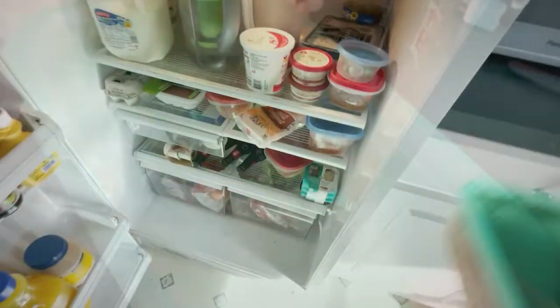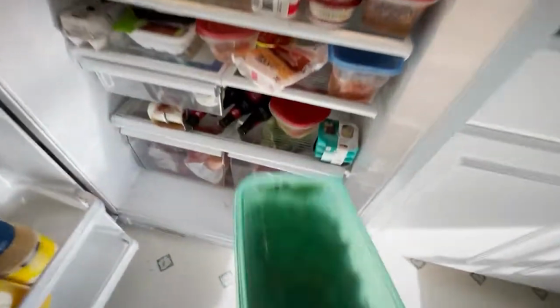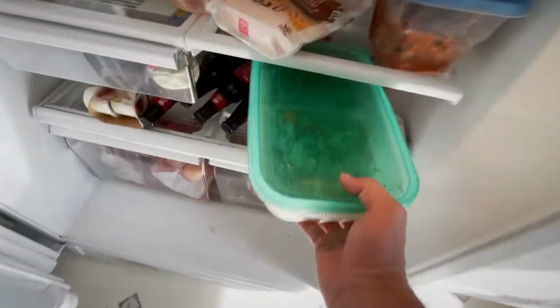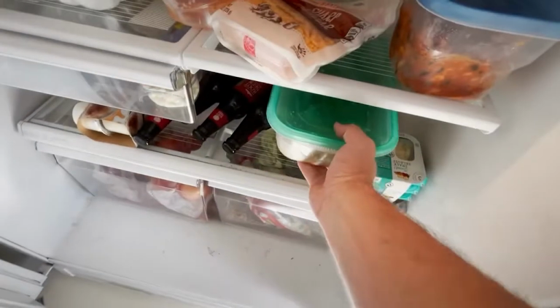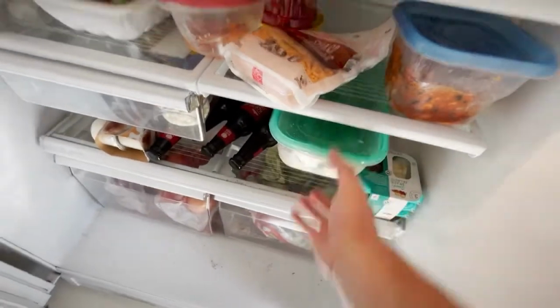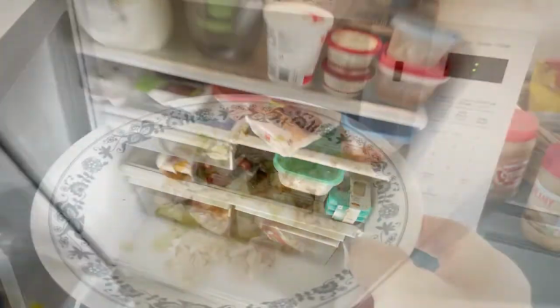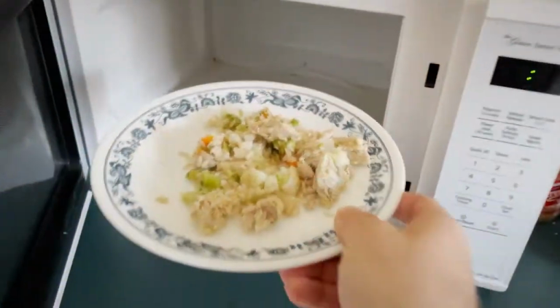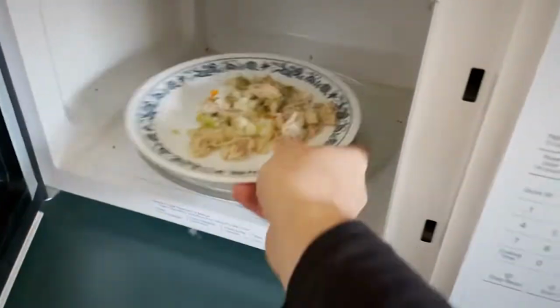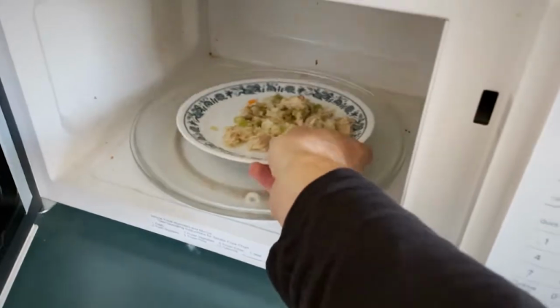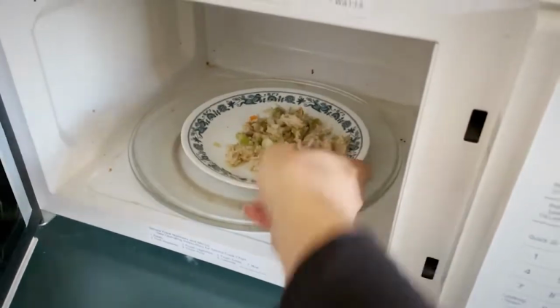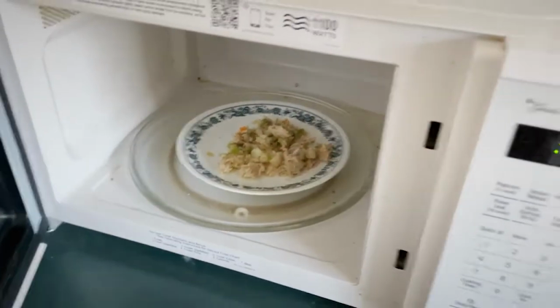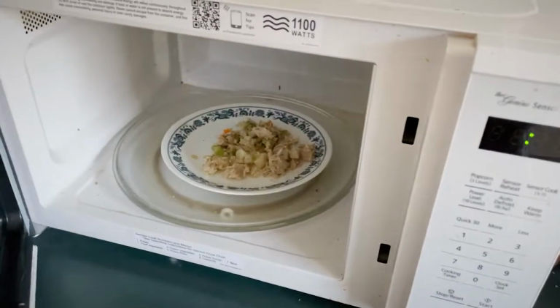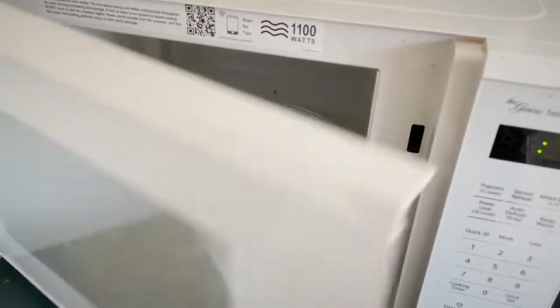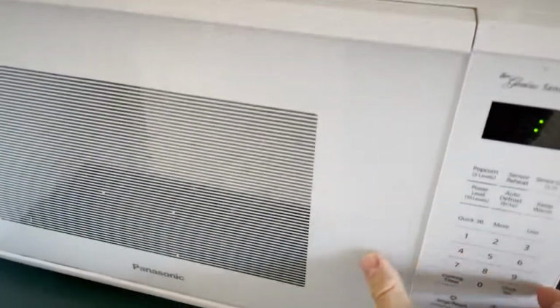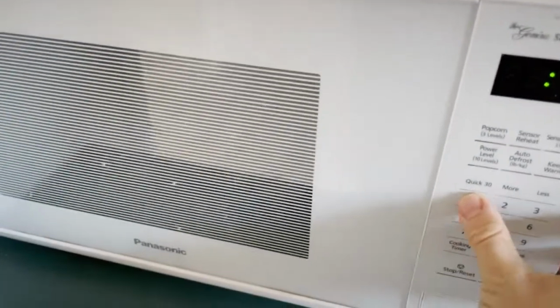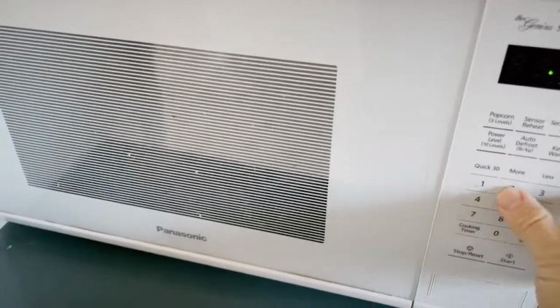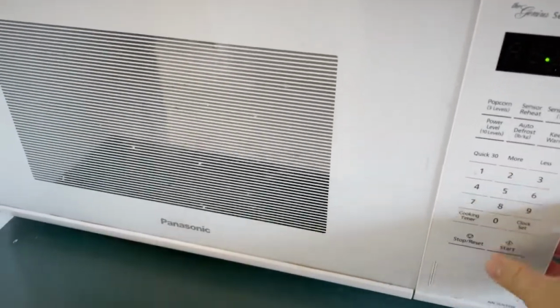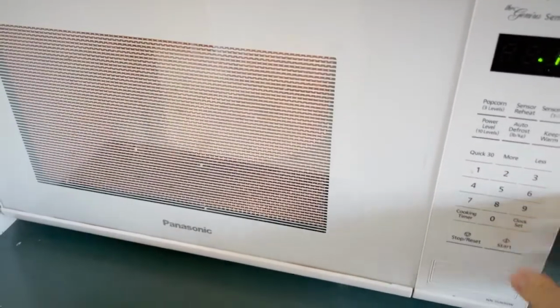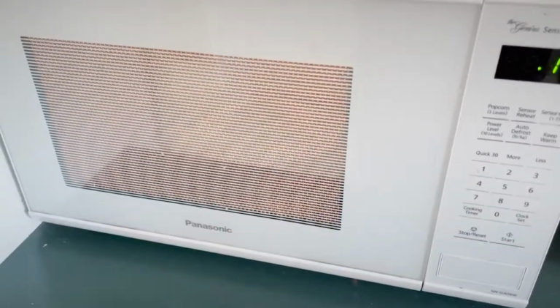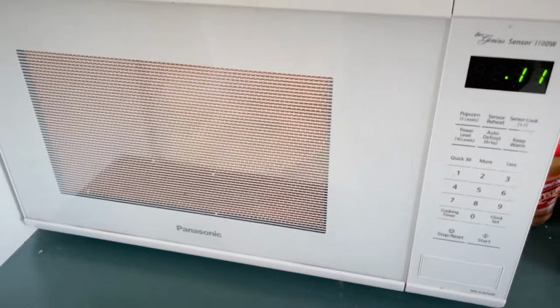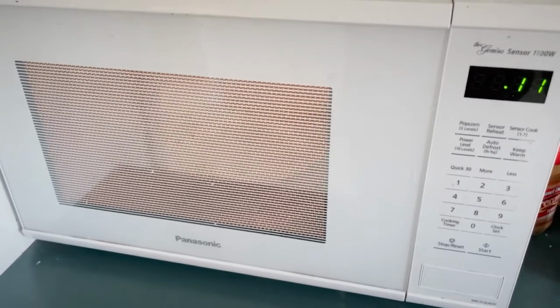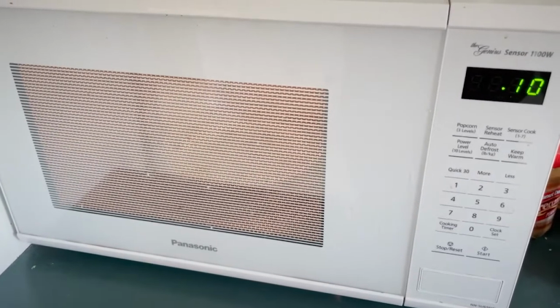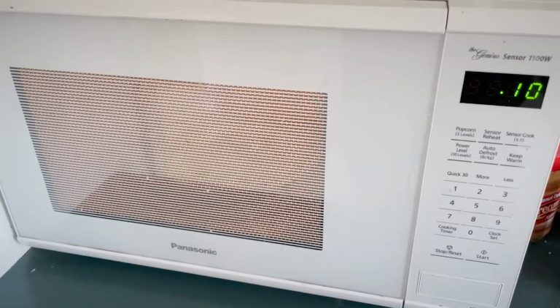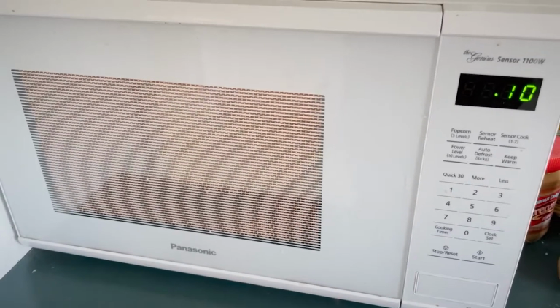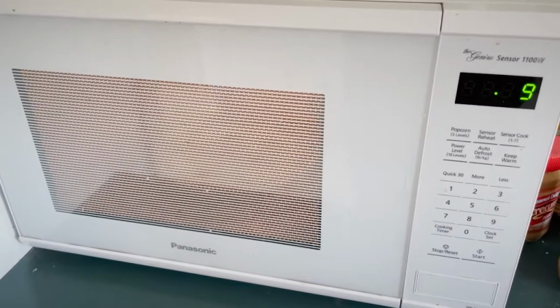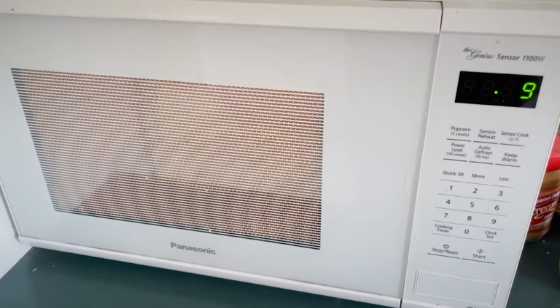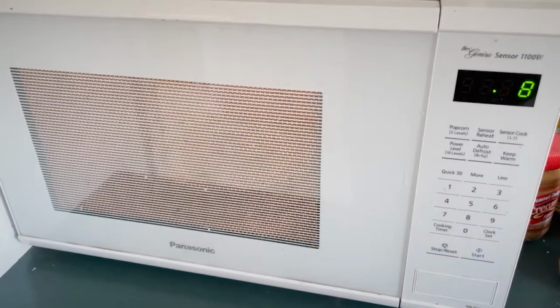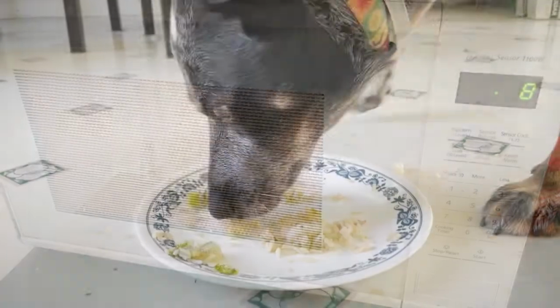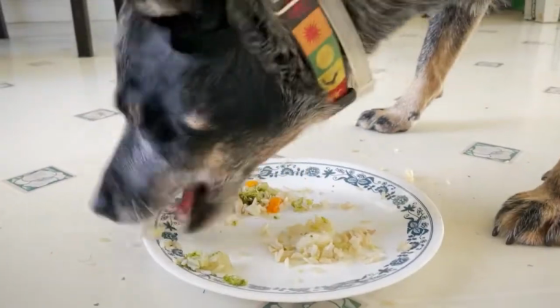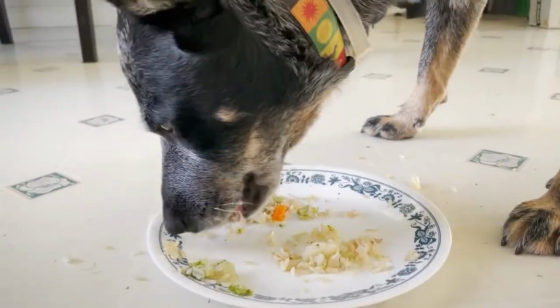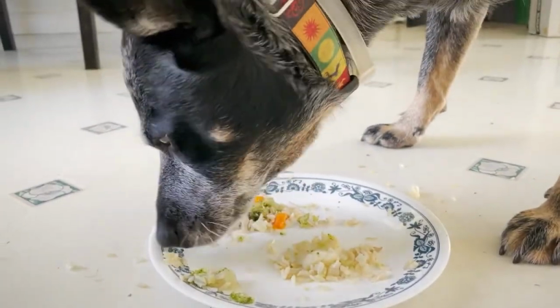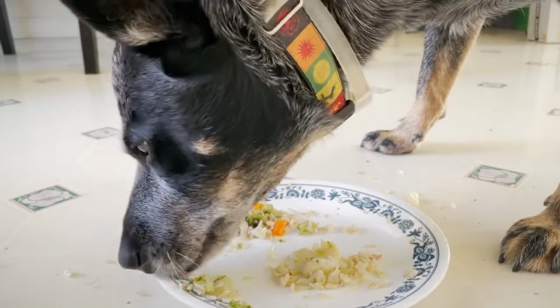Store it in the fridge until meal time. When it's time for Valjean to eat, we'll heat up the food just slightly. Be sure it's not too hot that they burn their mouths — 10 to 12 seconds in the microwave should be fine. And then Valjean gets to chow down.